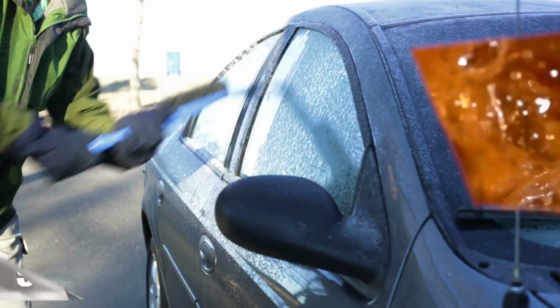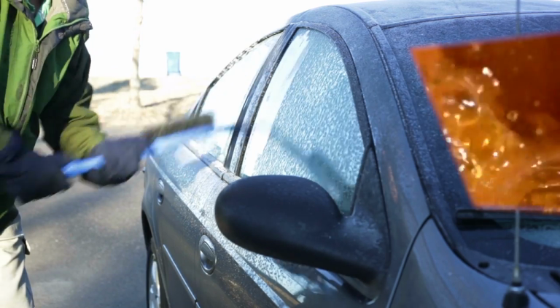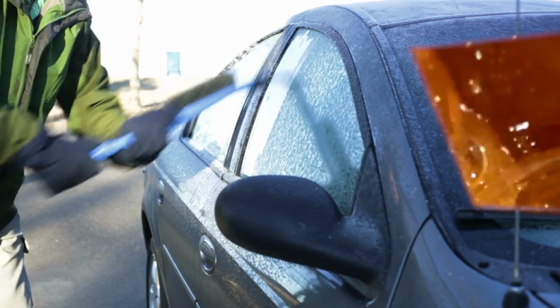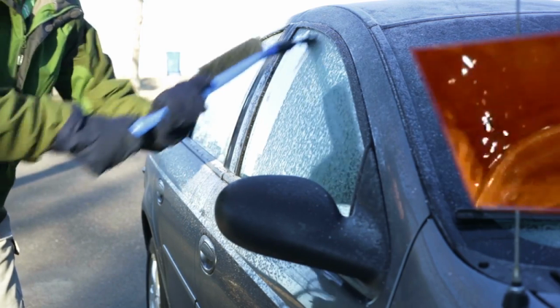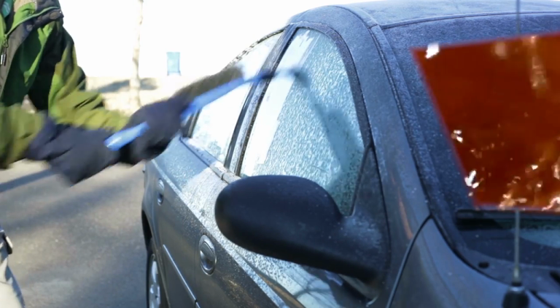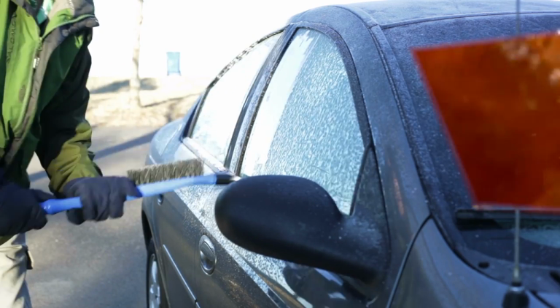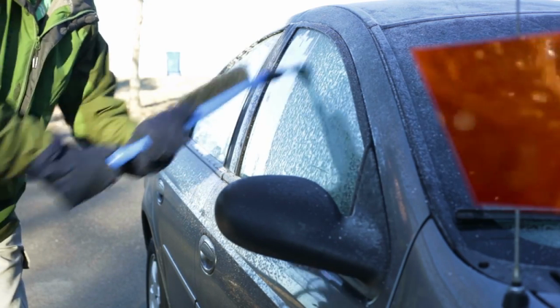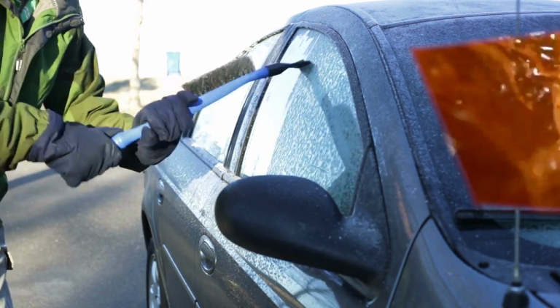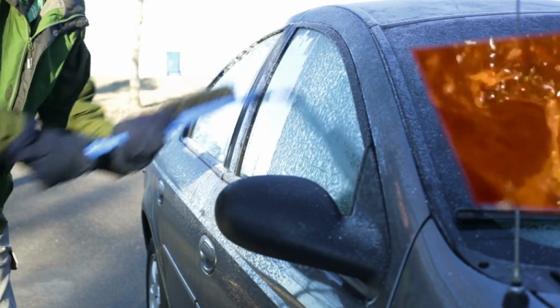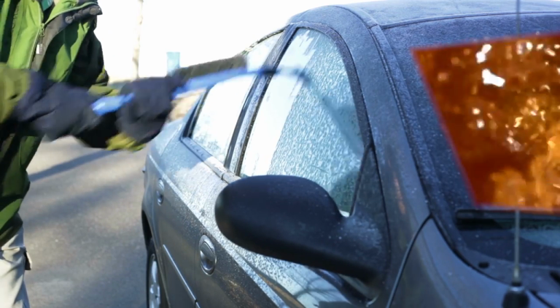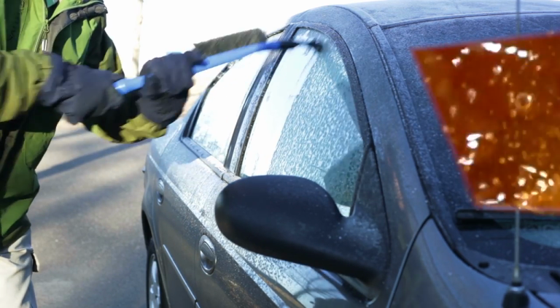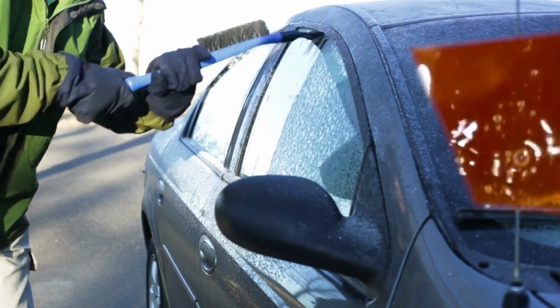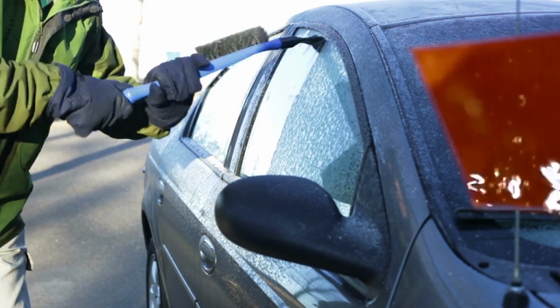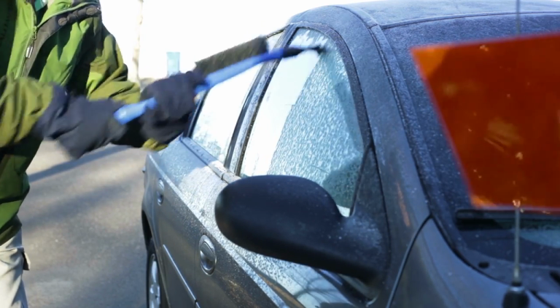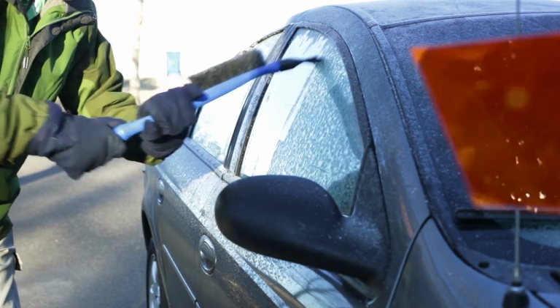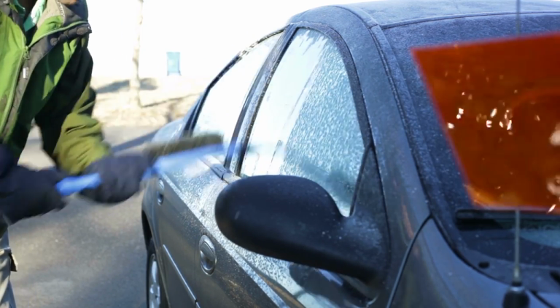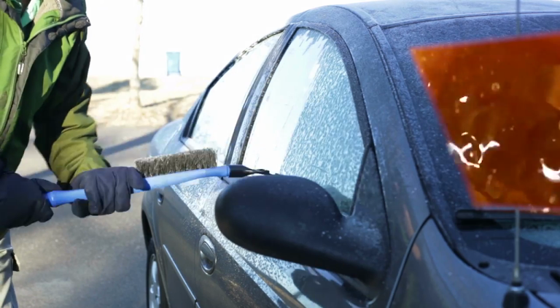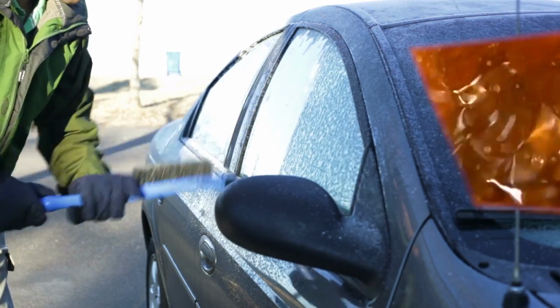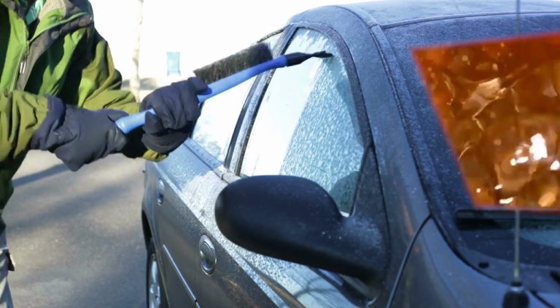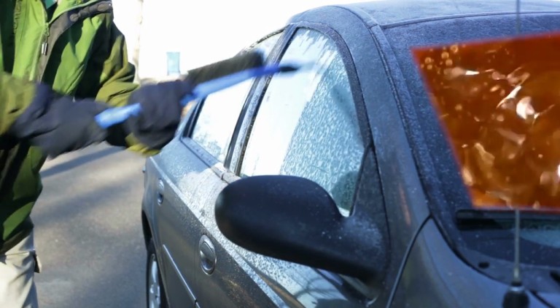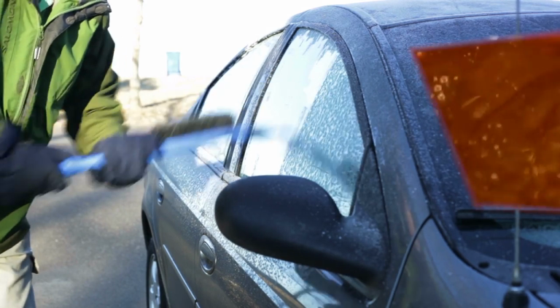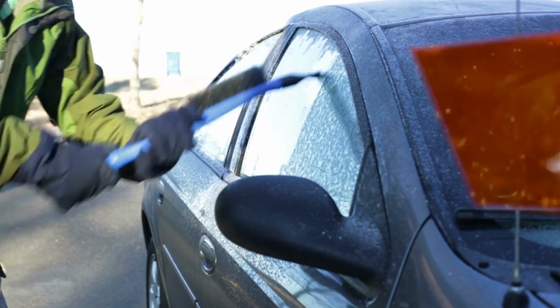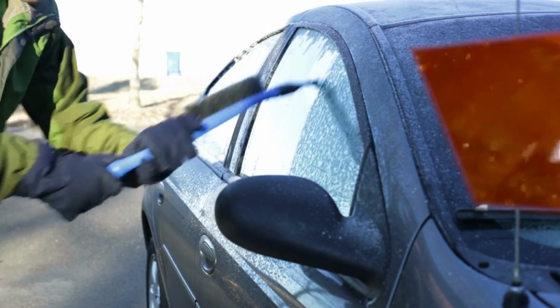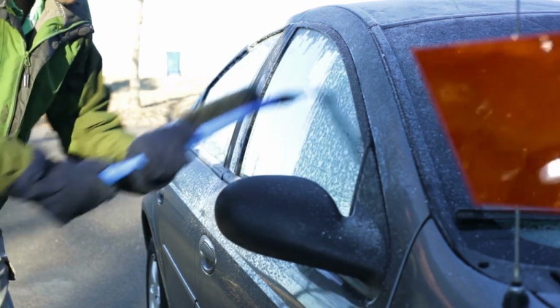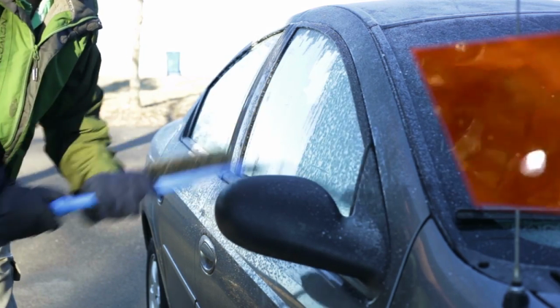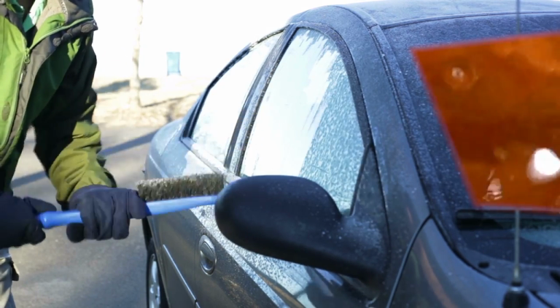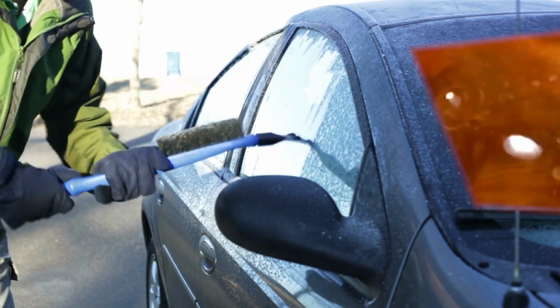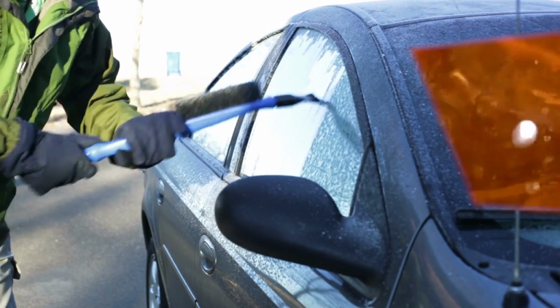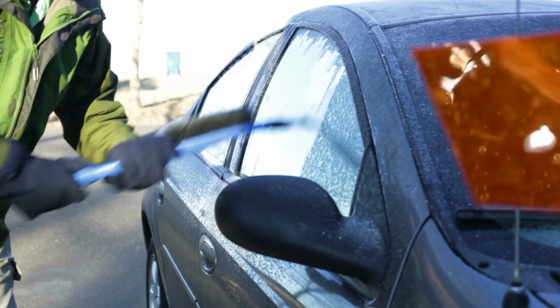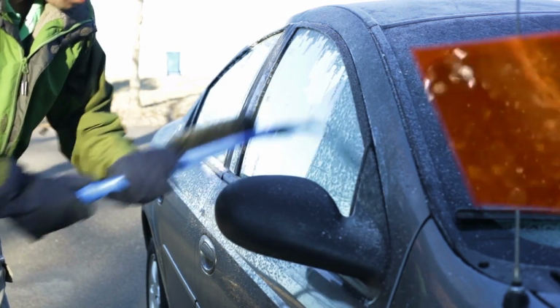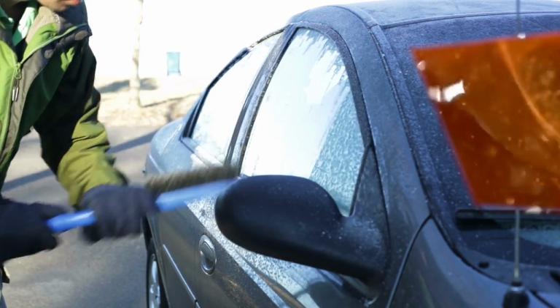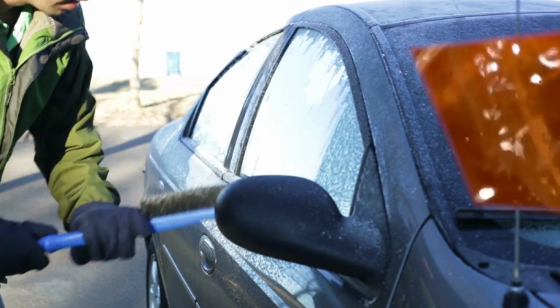Not only is this a fast and neat little trick, but it saves the hassle of manually cleaning your windows yourself. So next time you find yourself with some snow on your windshield, just pour some Coke on it and let it do the work for you.